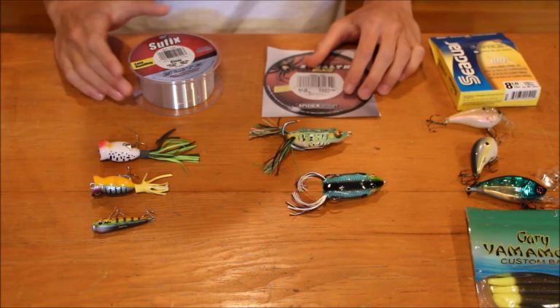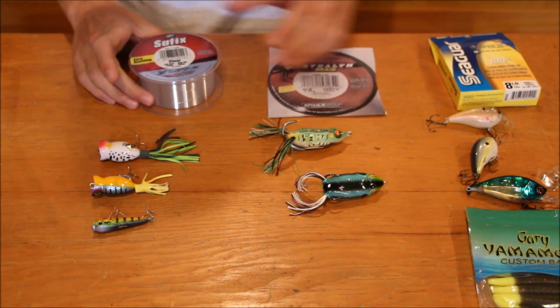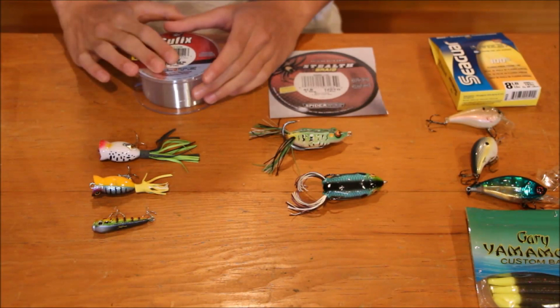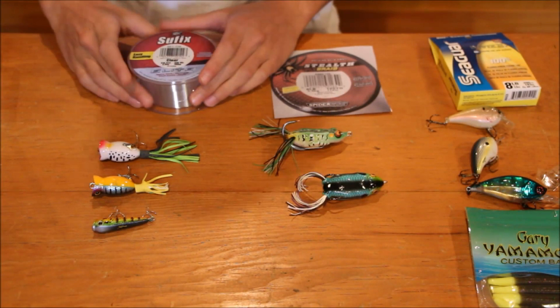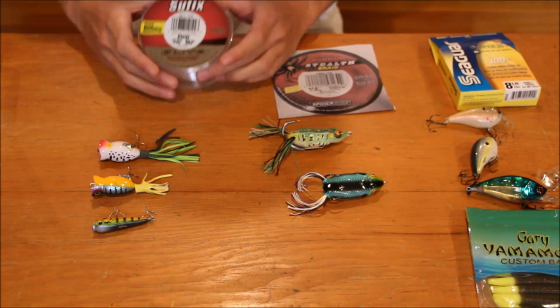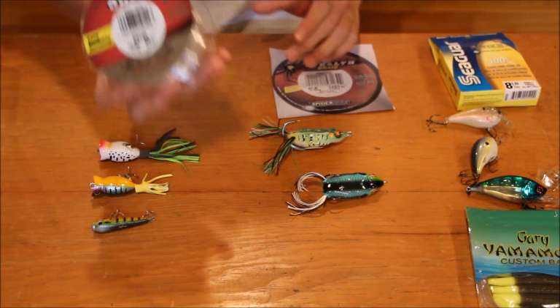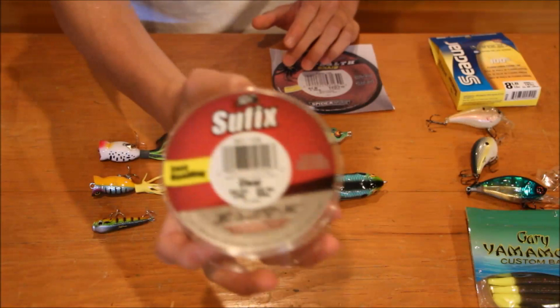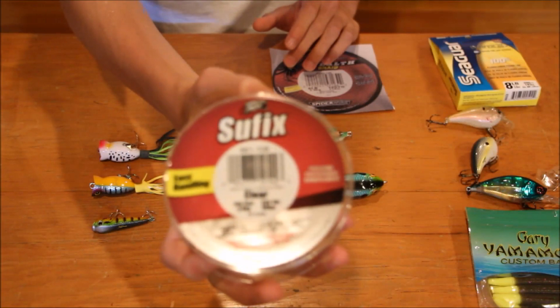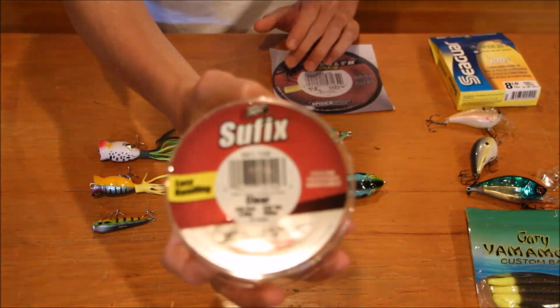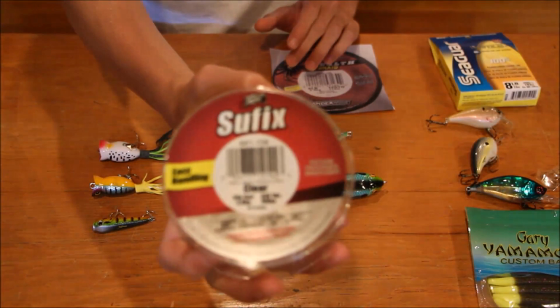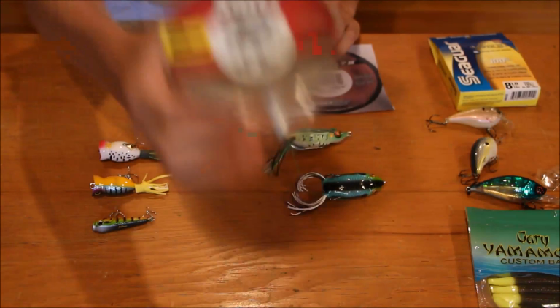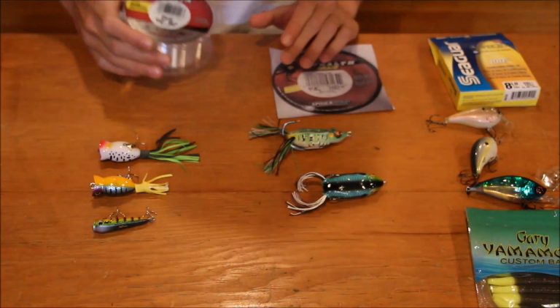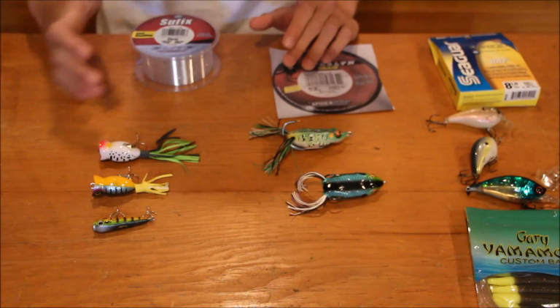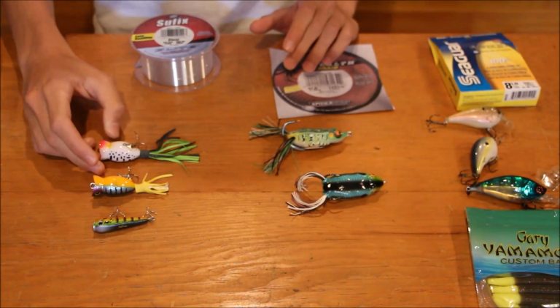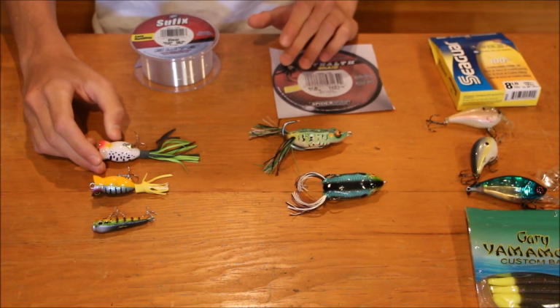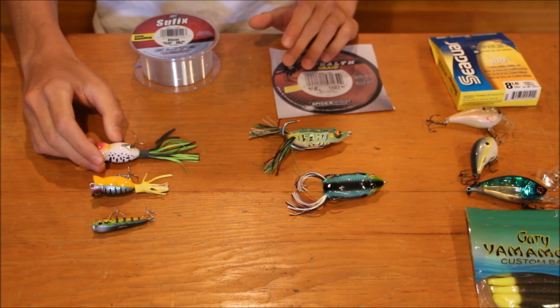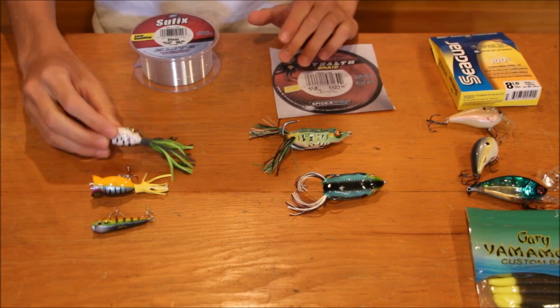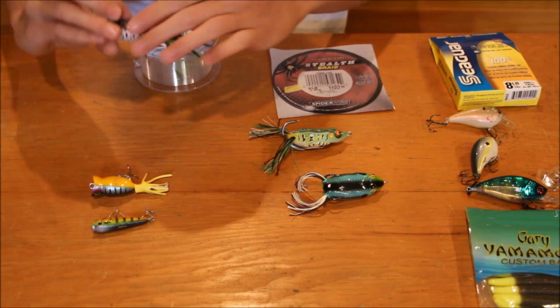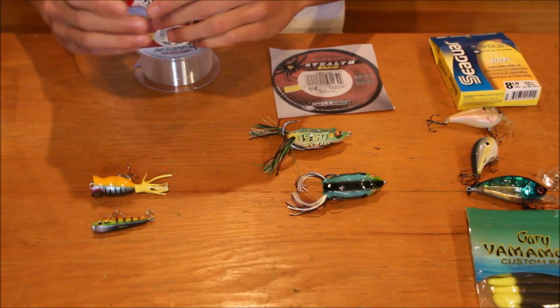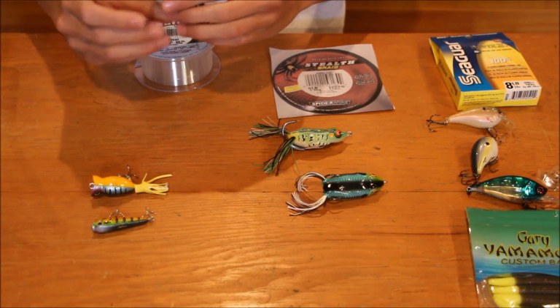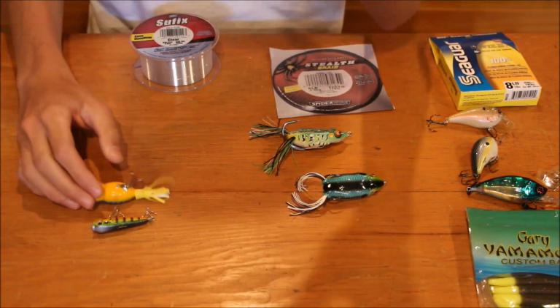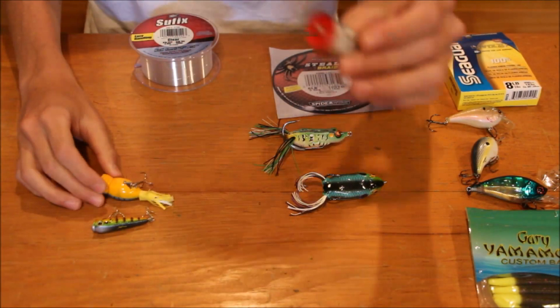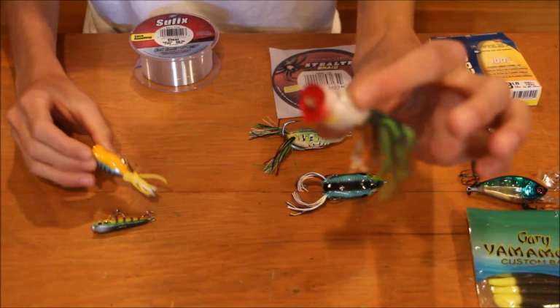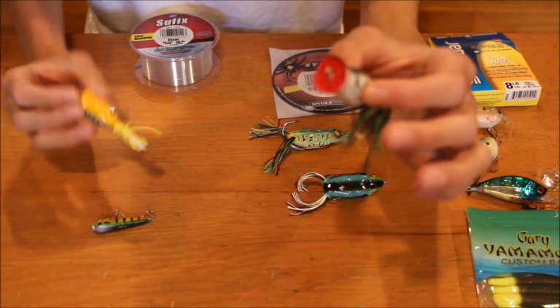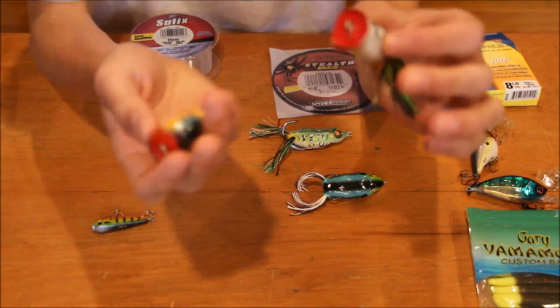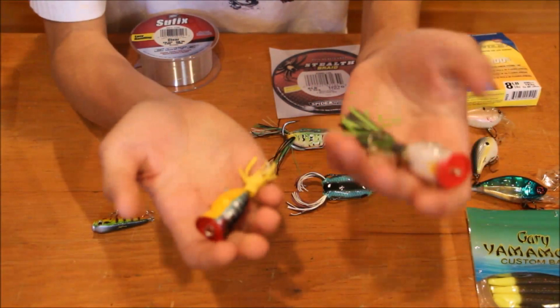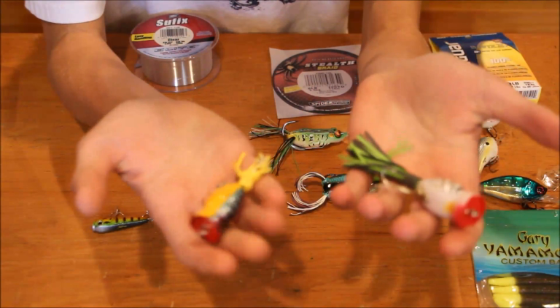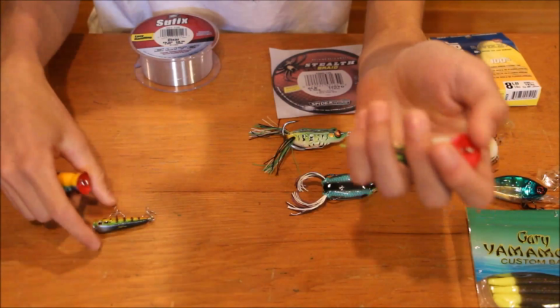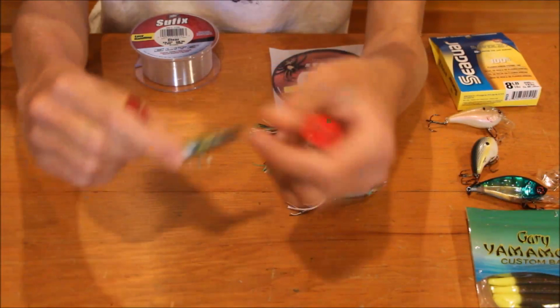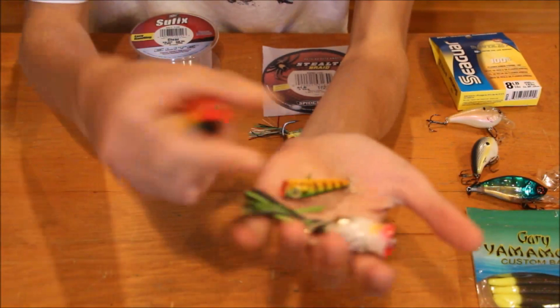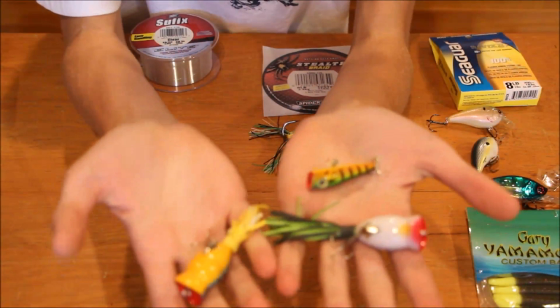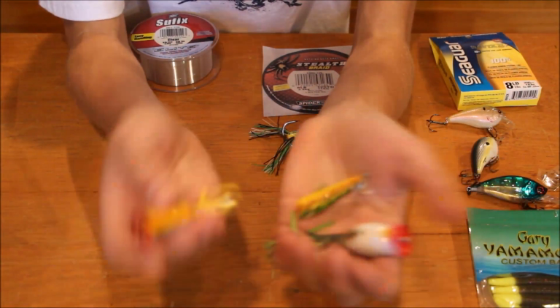I'll start with the monofilament. Right here I have some 8 pound Suffolk's monofilament line. The types of lures you're going to want to throw on monofilament are topwater poppers. Here I have hula poppers and Bass Pro Shops poppers.